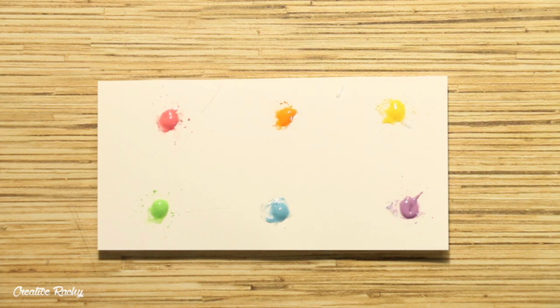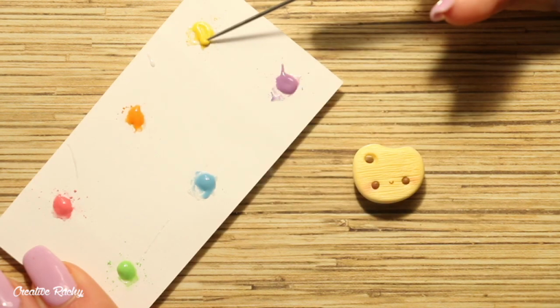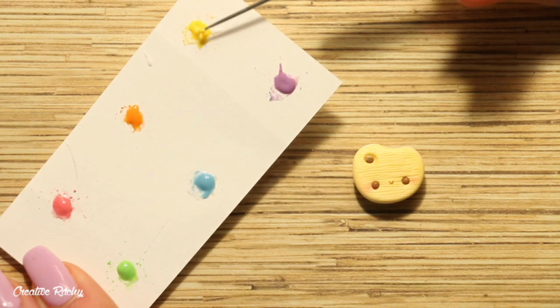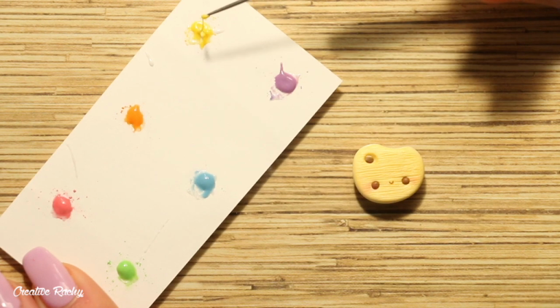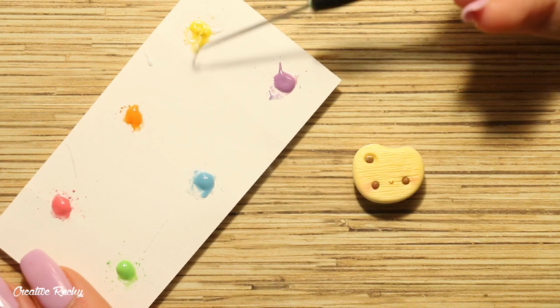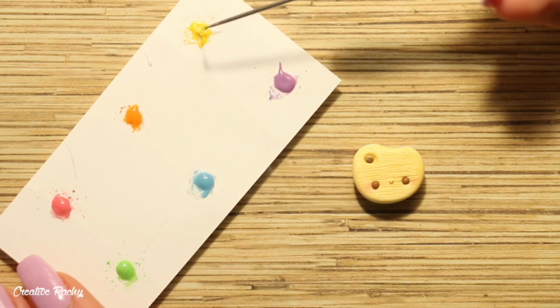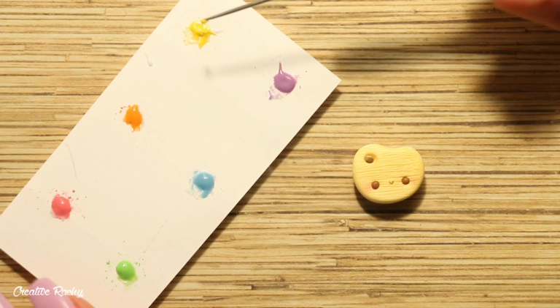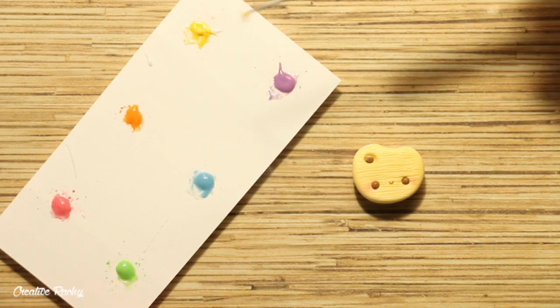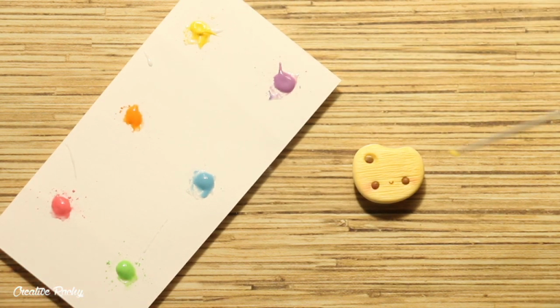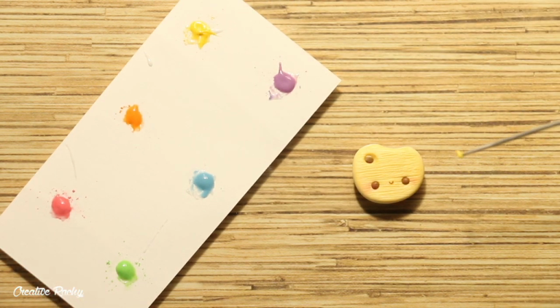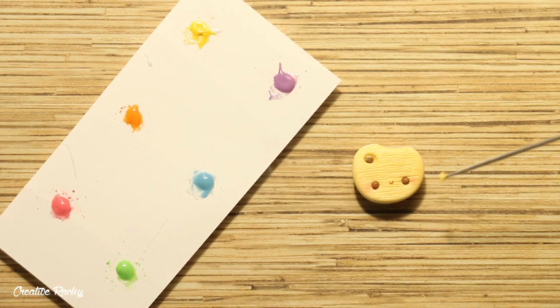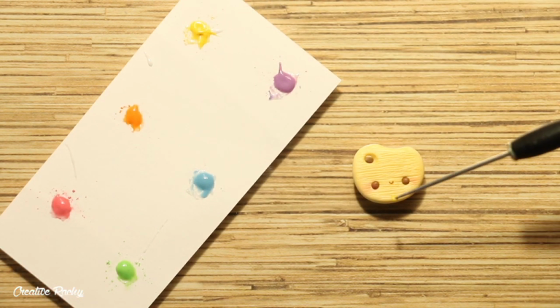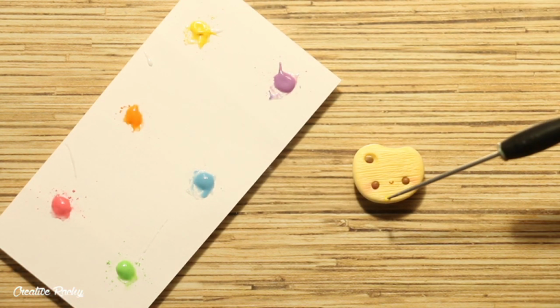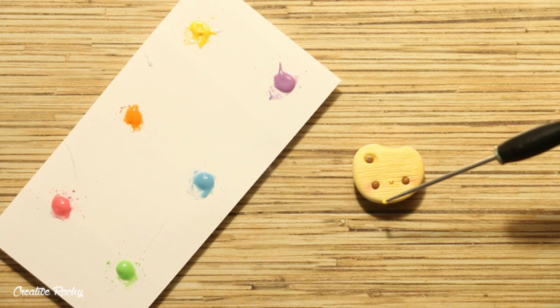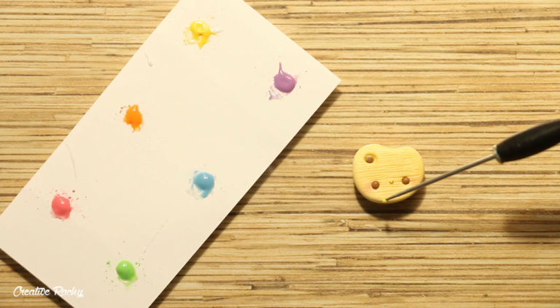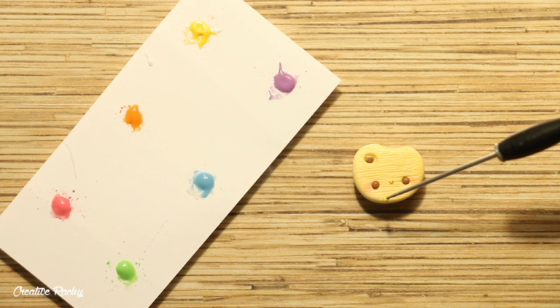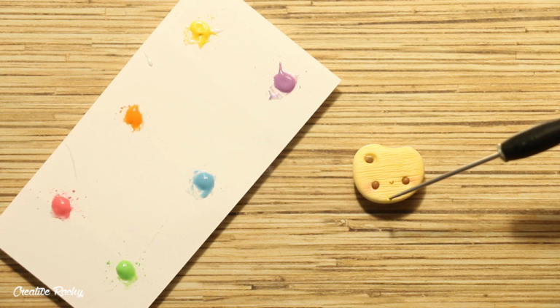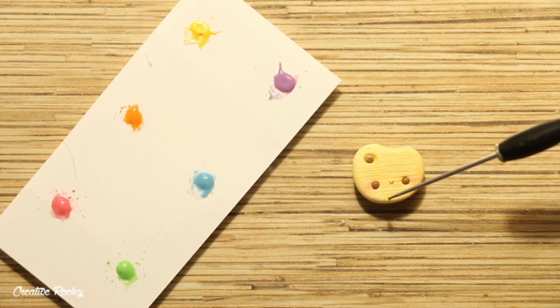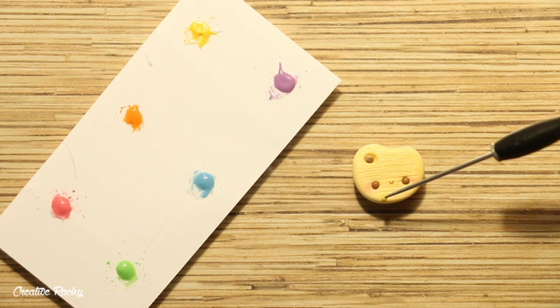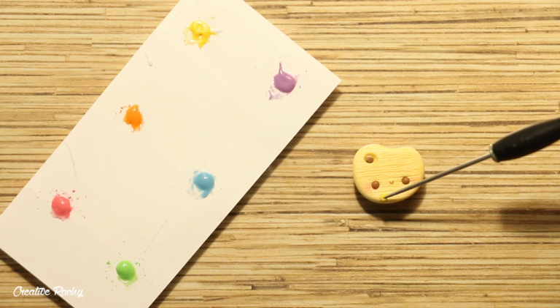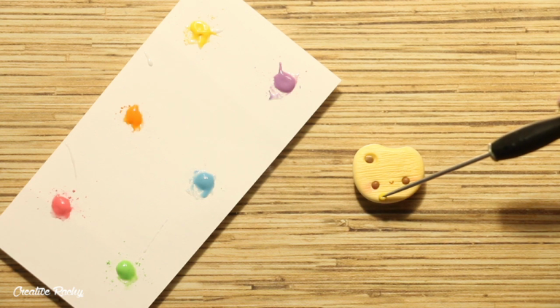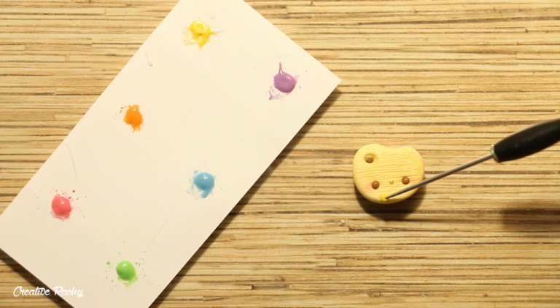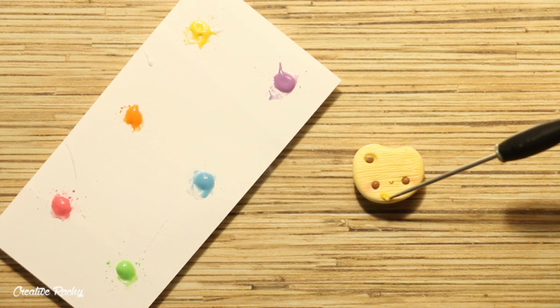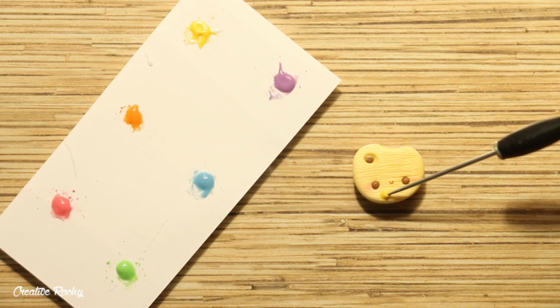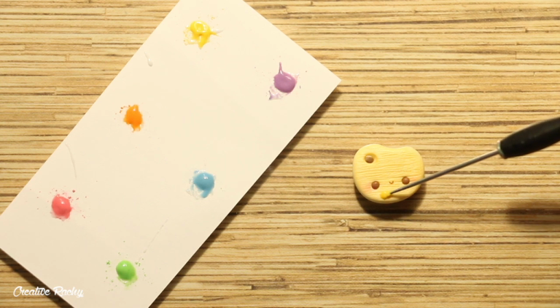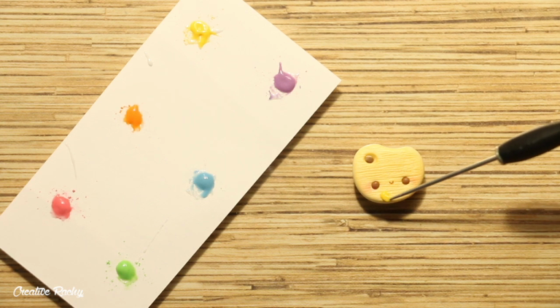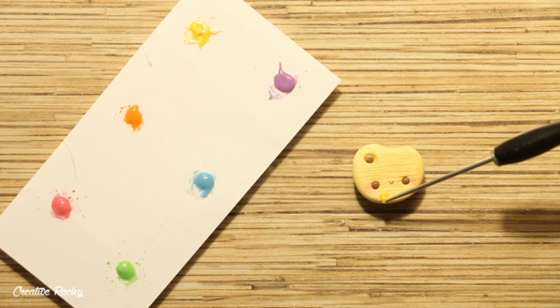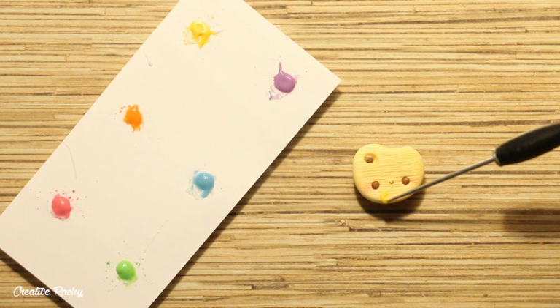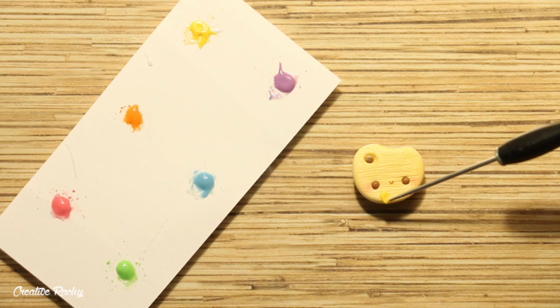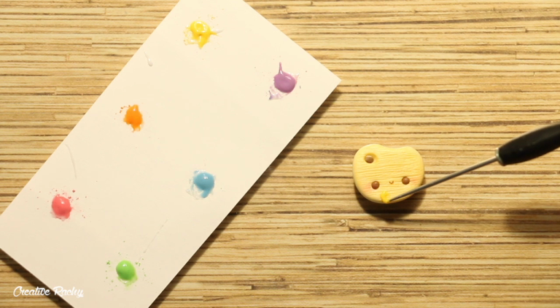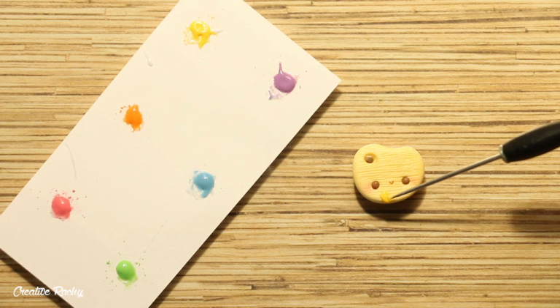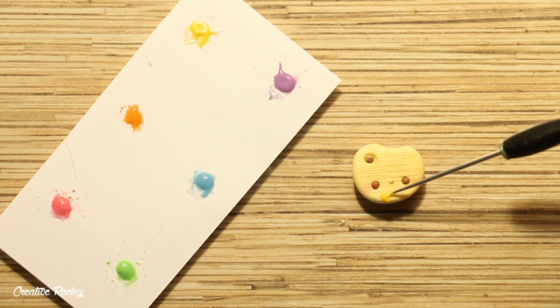Then I used my needle tool to carefully apply the liquid clay on the edges. I put four blobs of liquid clay onto the paint palette so that it looks like a blob of paint, and I placed mine around the outside of the charm in rainbow order.